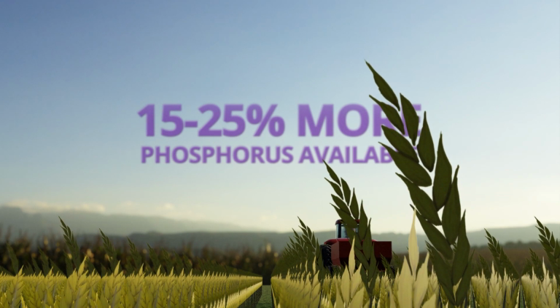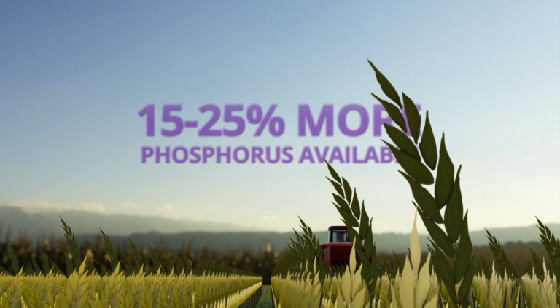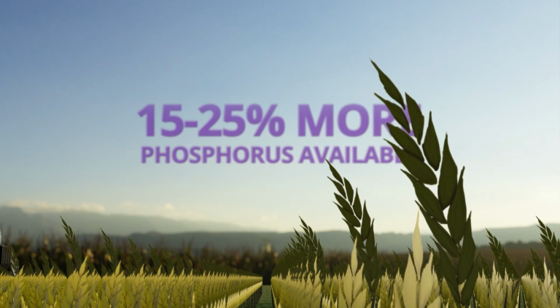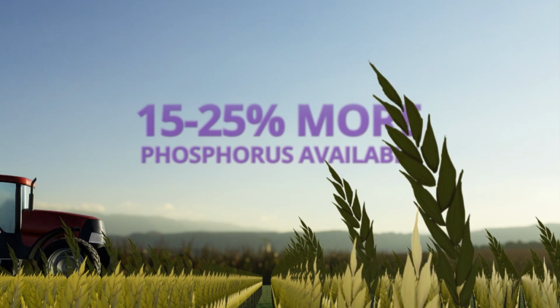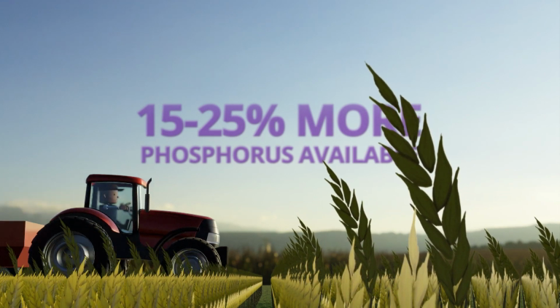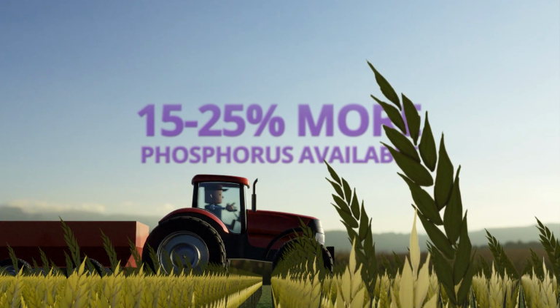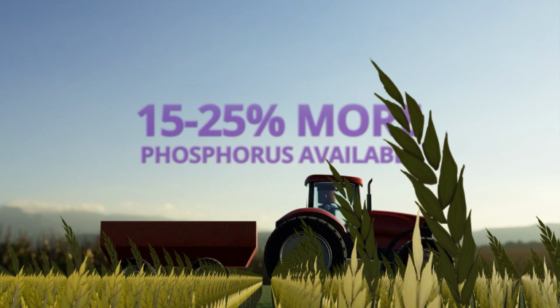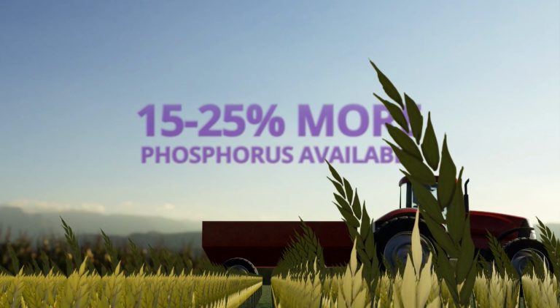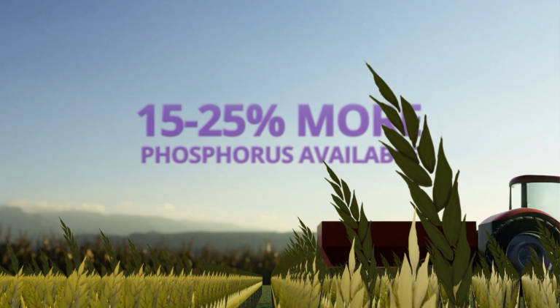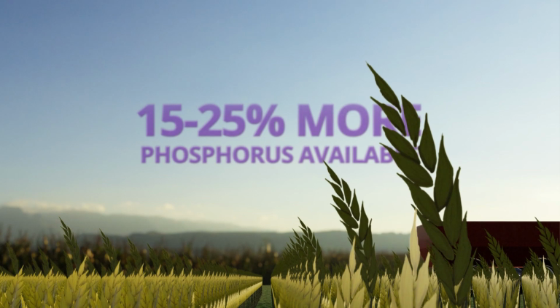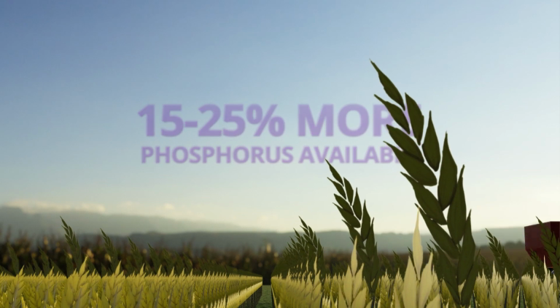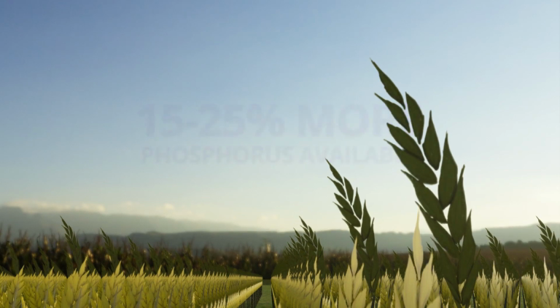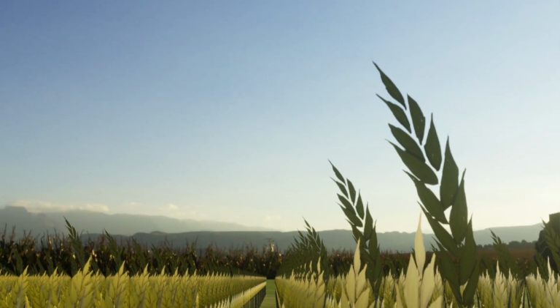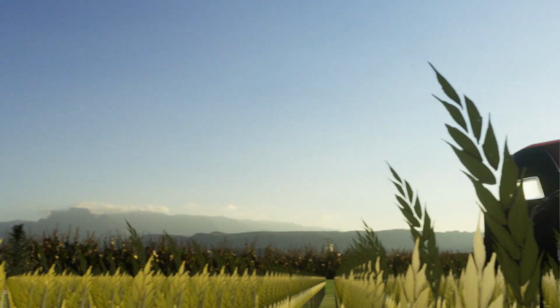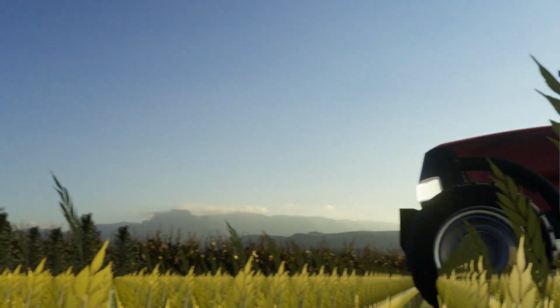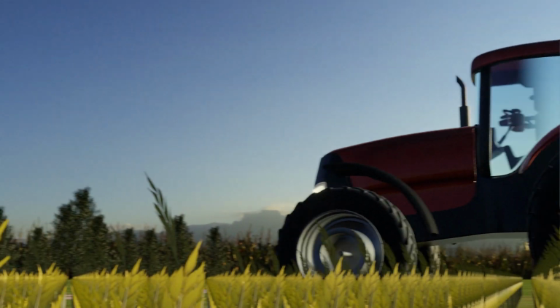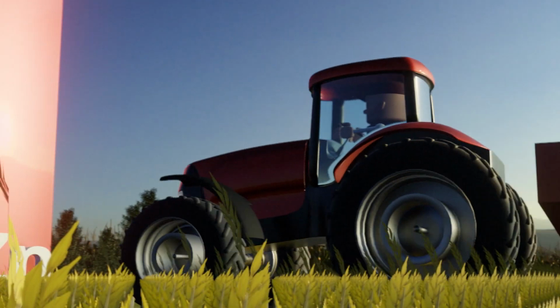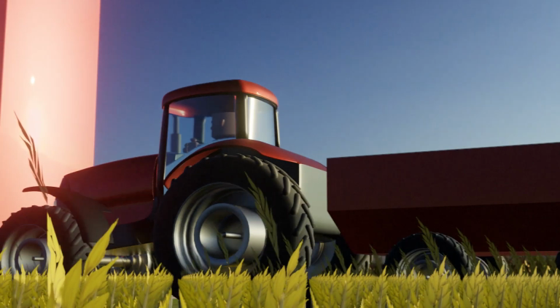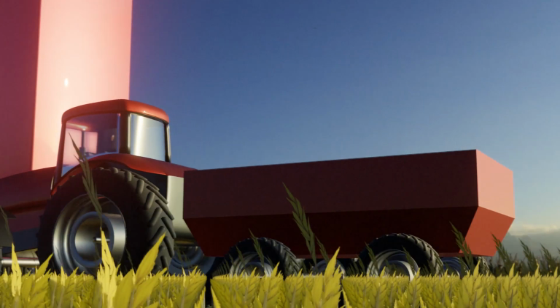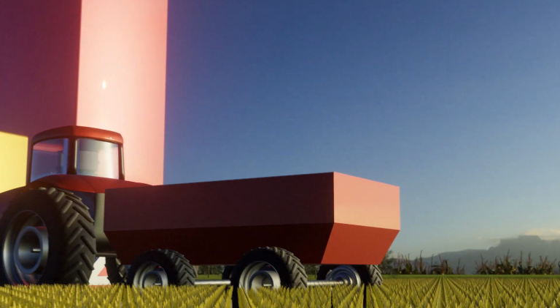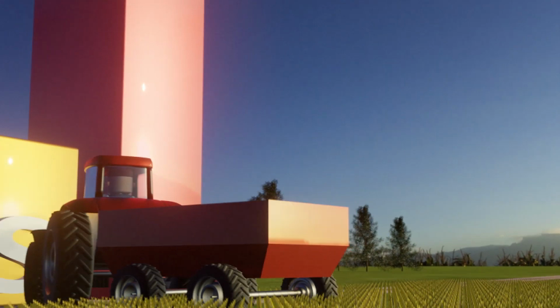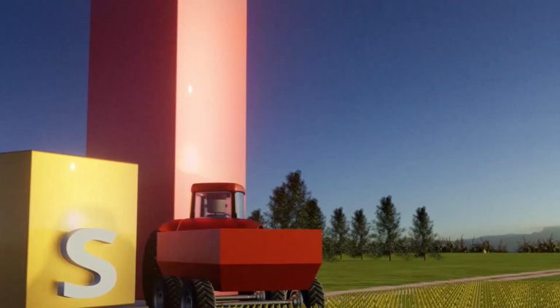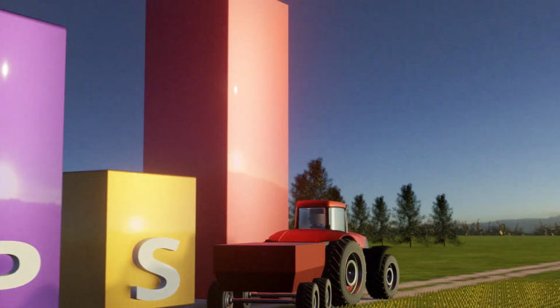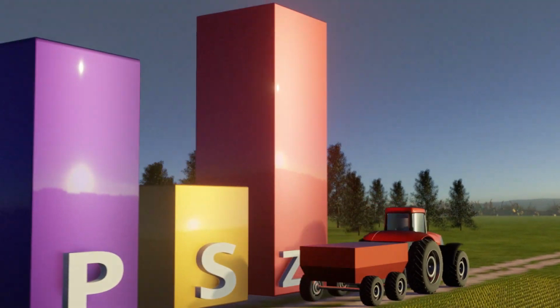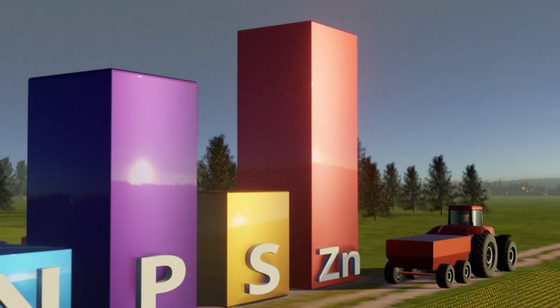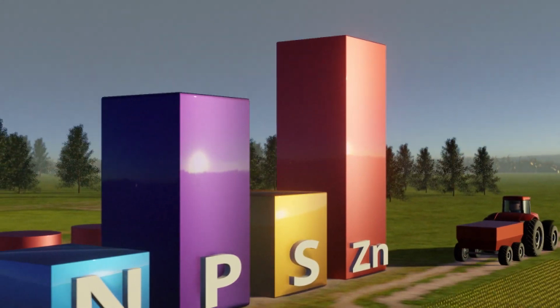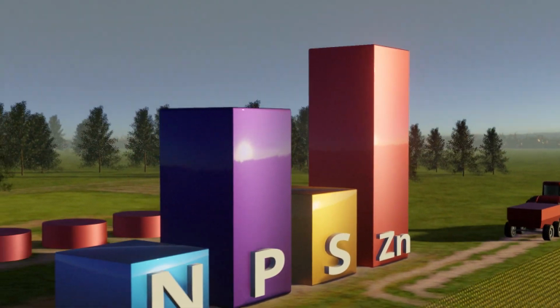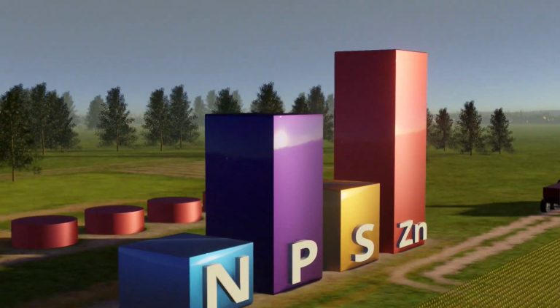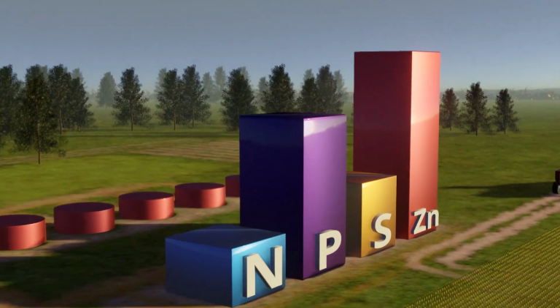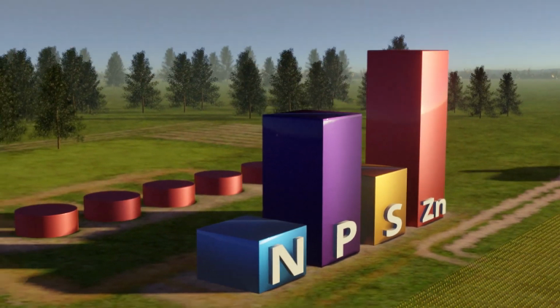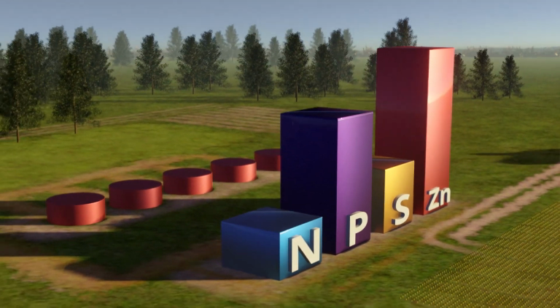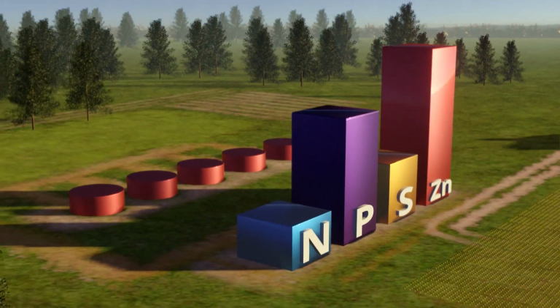Atlas XC even extends the availability of fertilizers to your crops throughout the season. The uptake of nutrients into your crops is increased over the year of application. You'll see the difference in your crop.